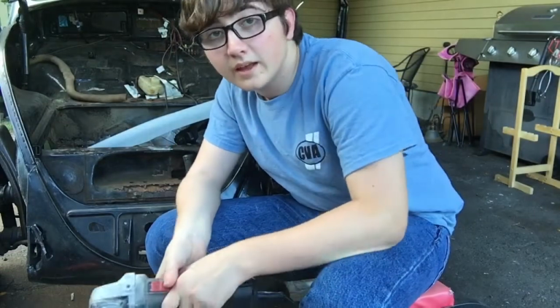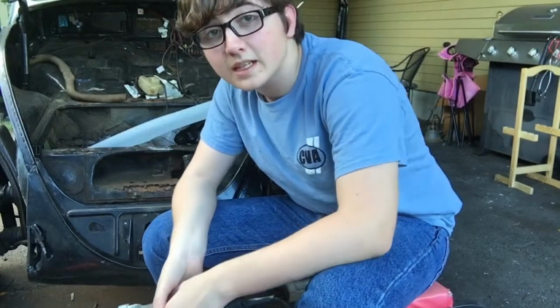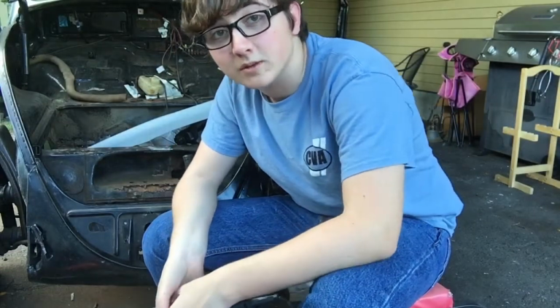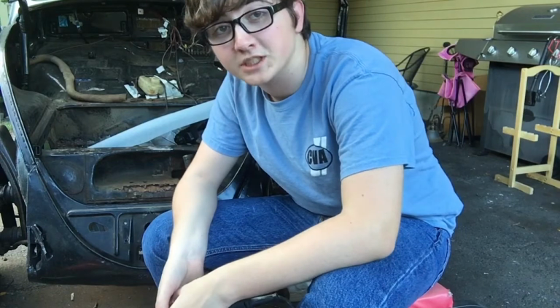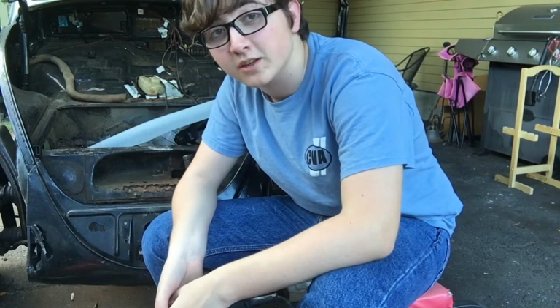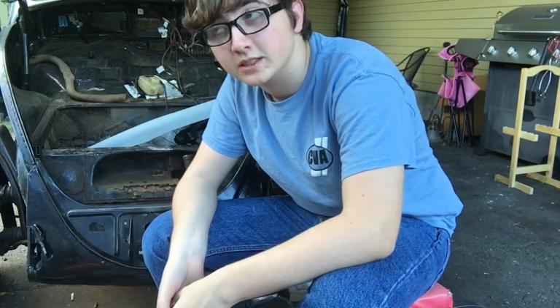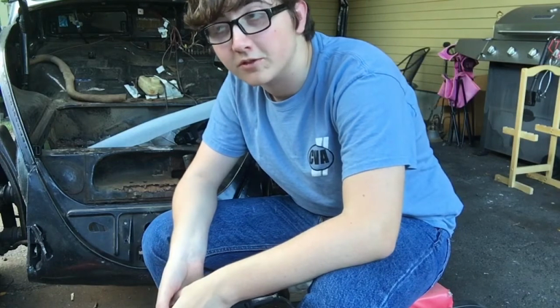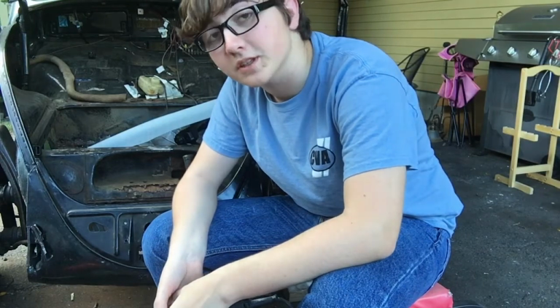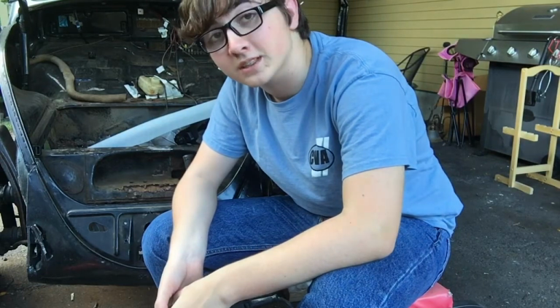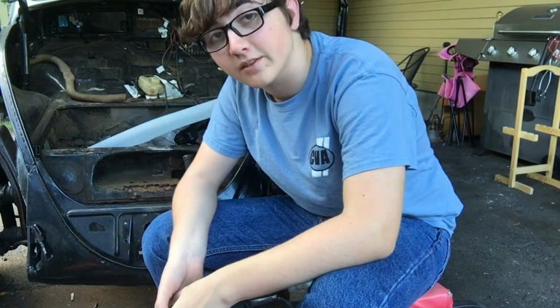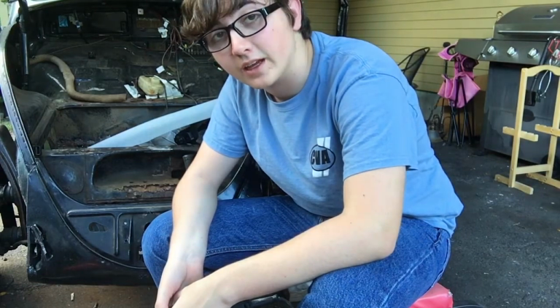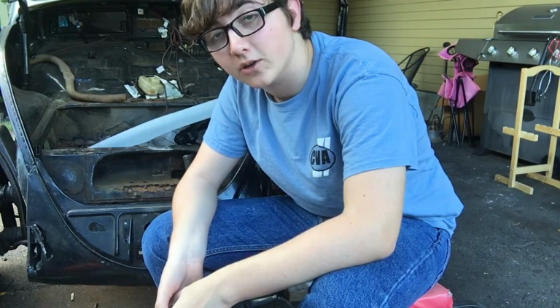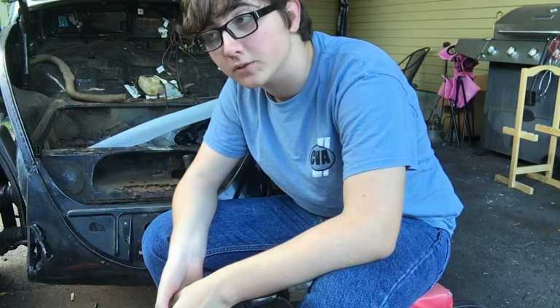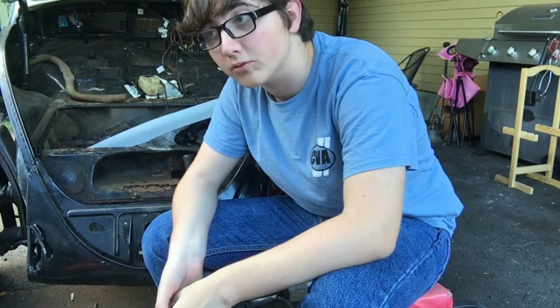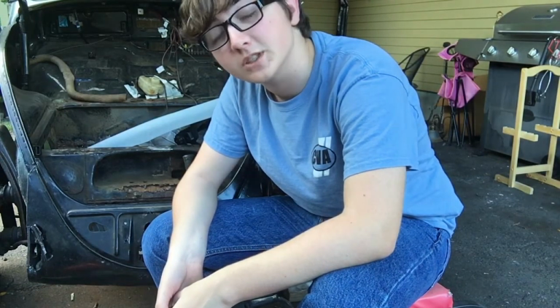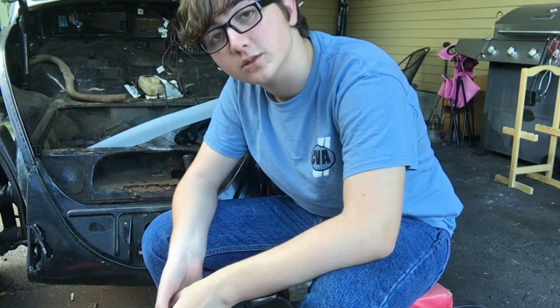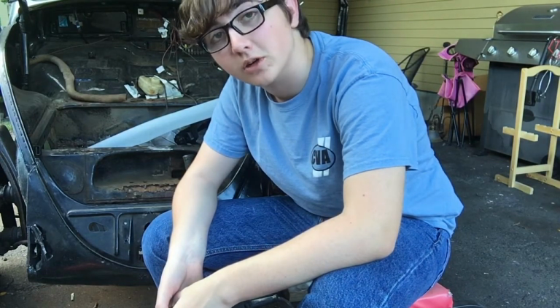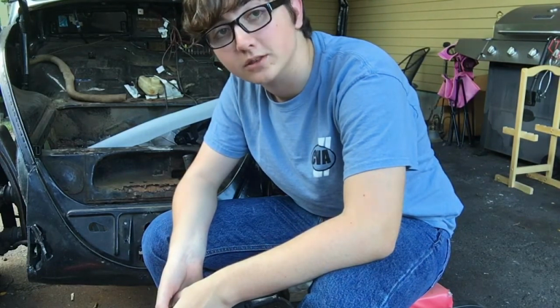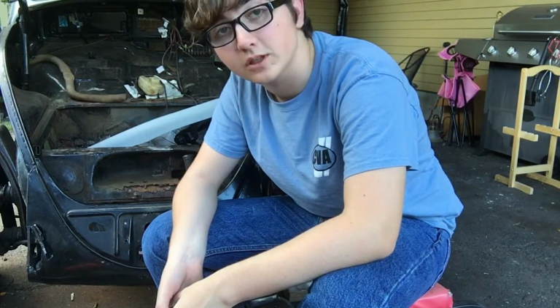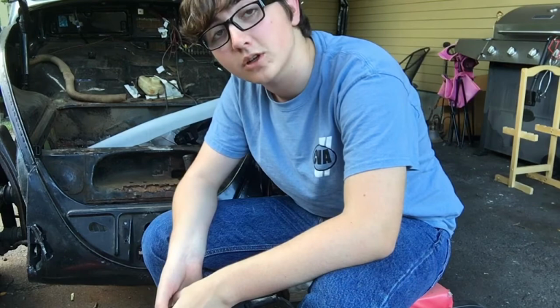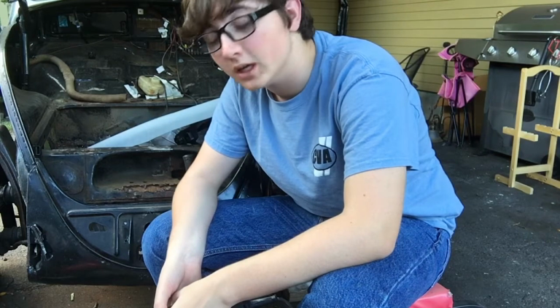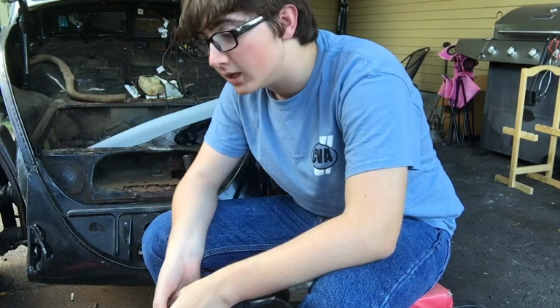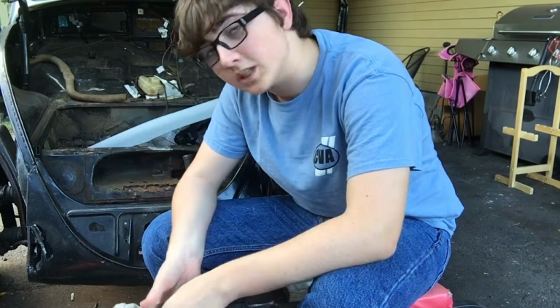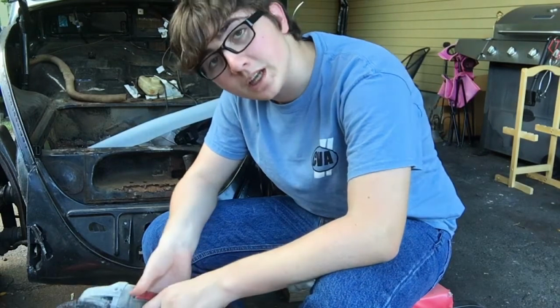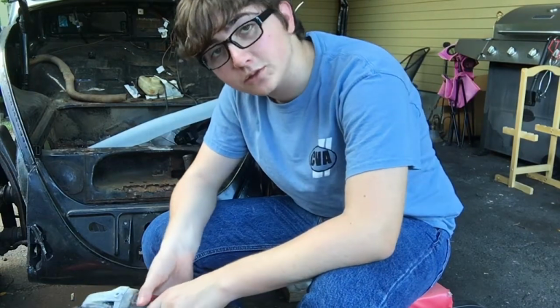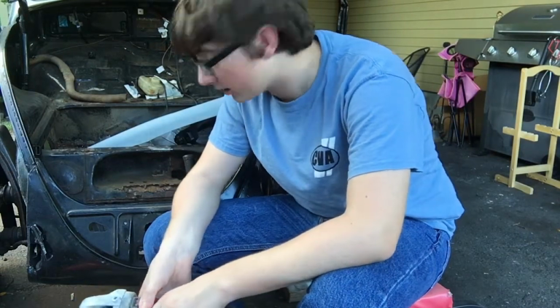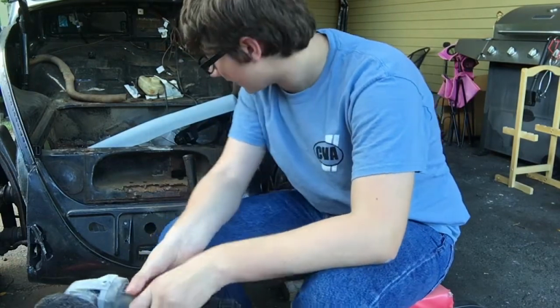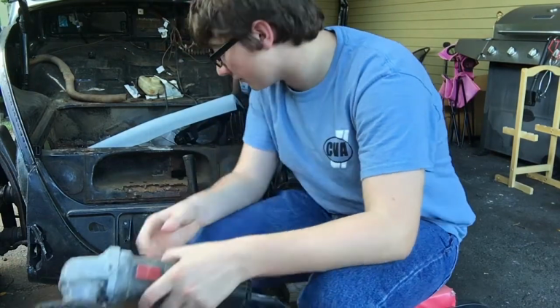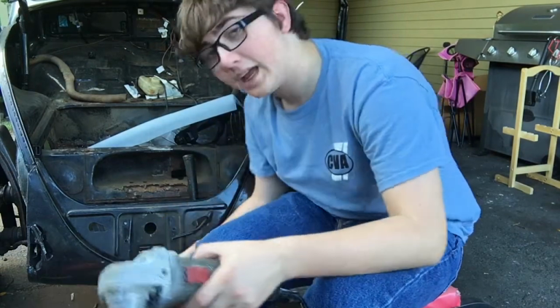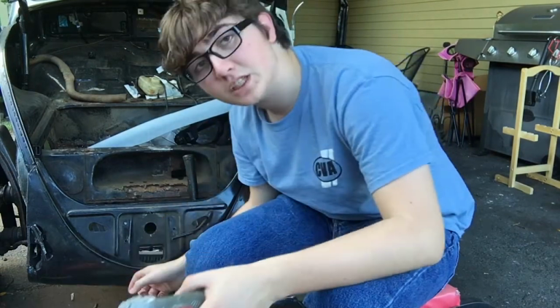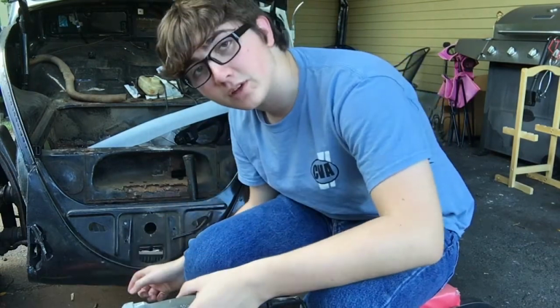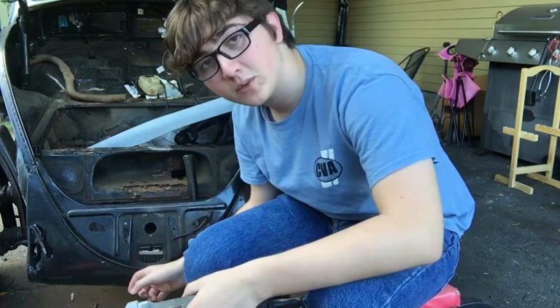Hey guys, welcome to my channel. This is going to be the first video that is not an overview of websites or an intro. So this is going to be a tutorial on how to patch a front apron.